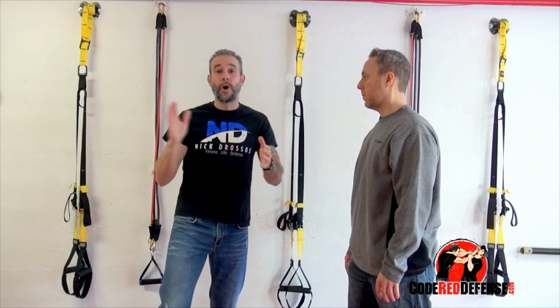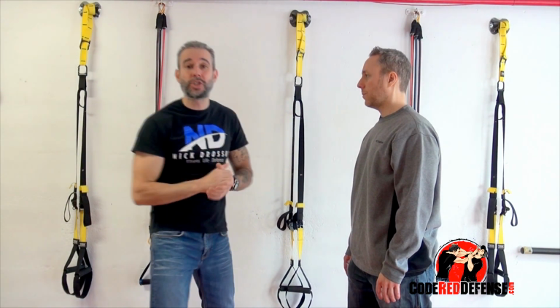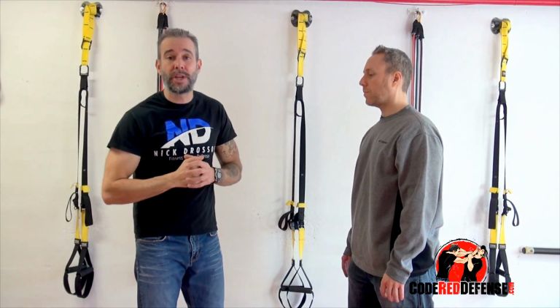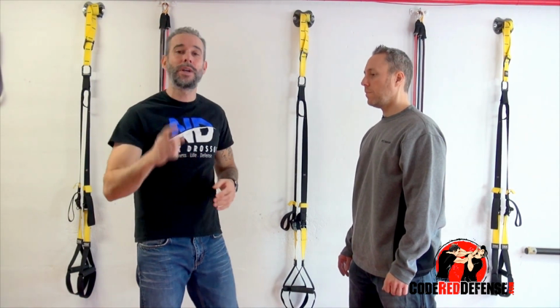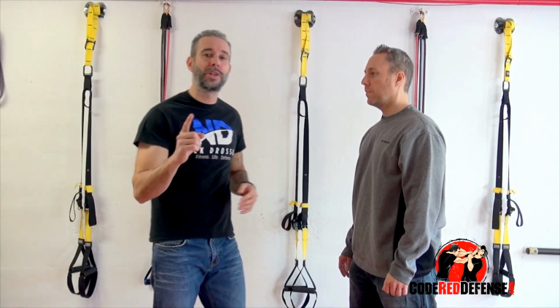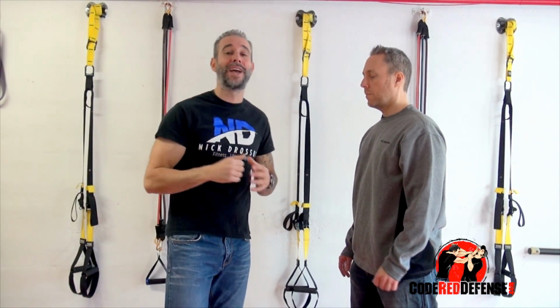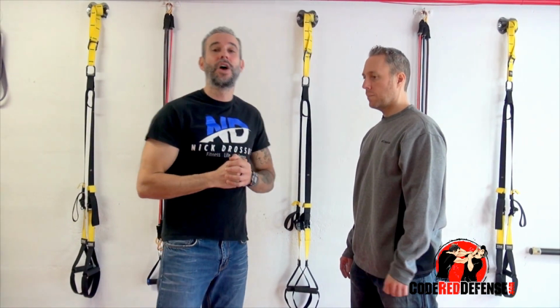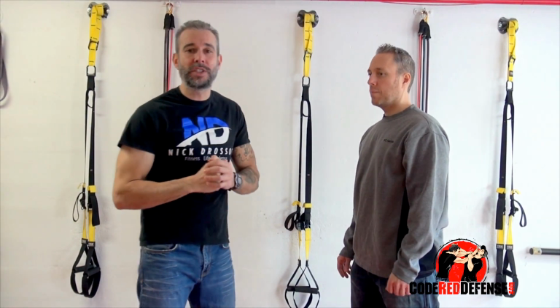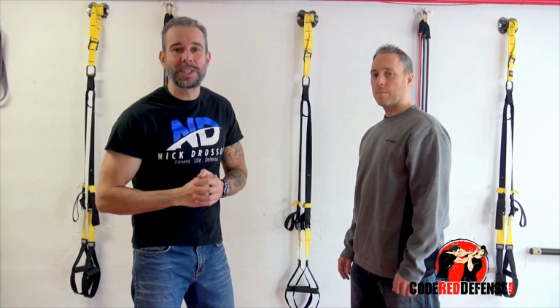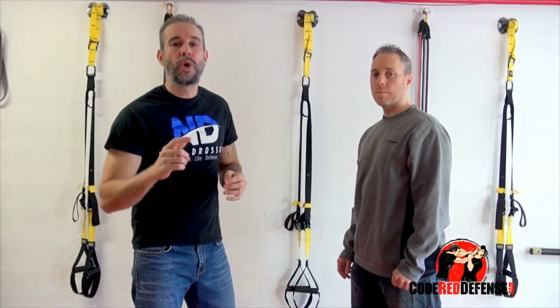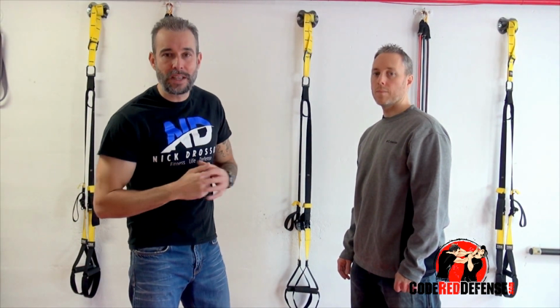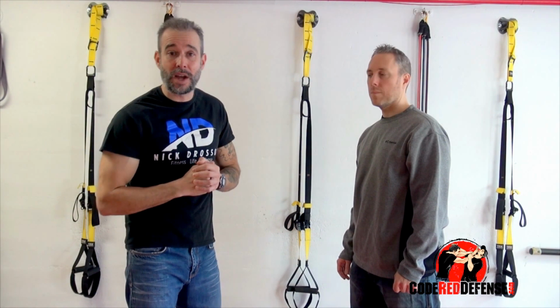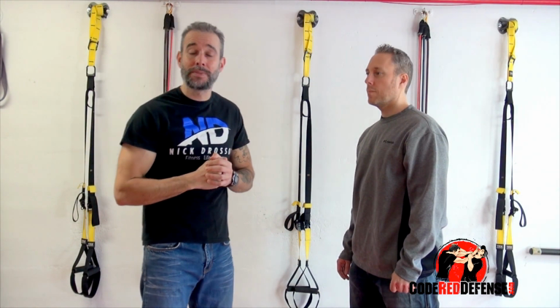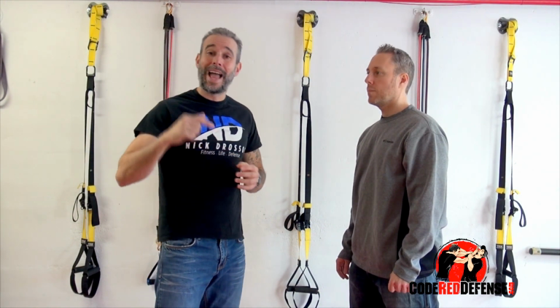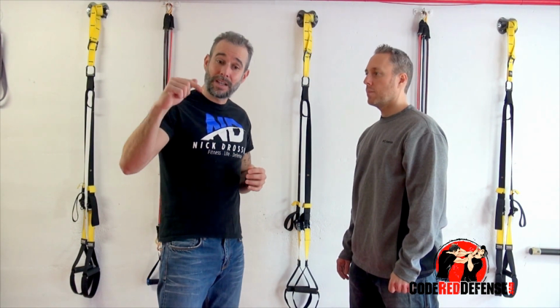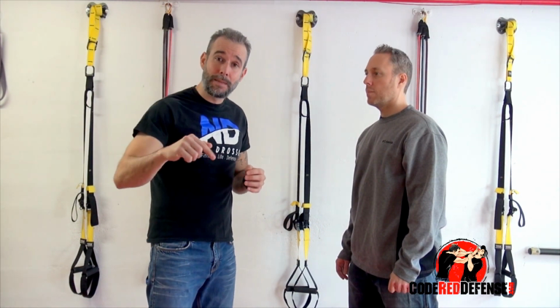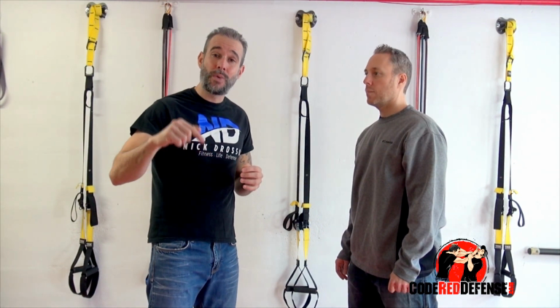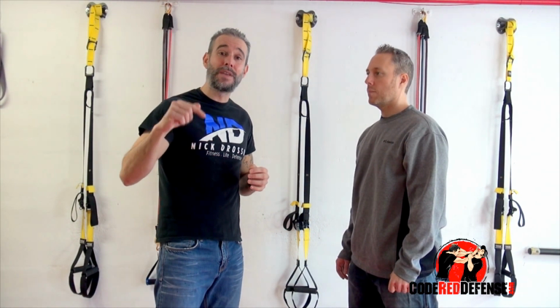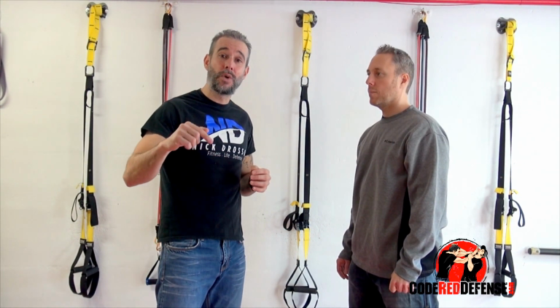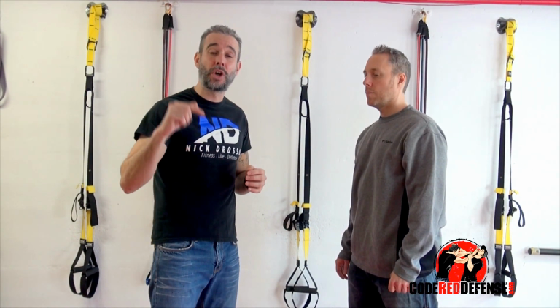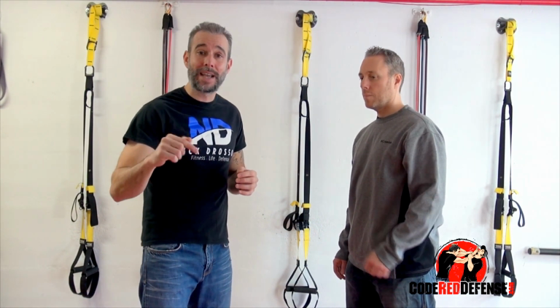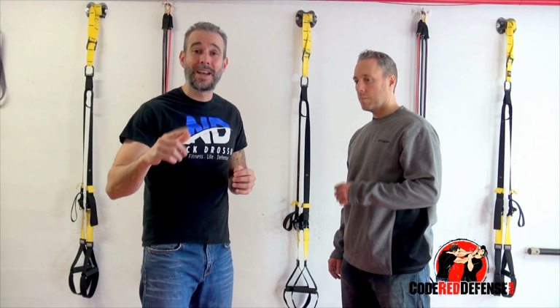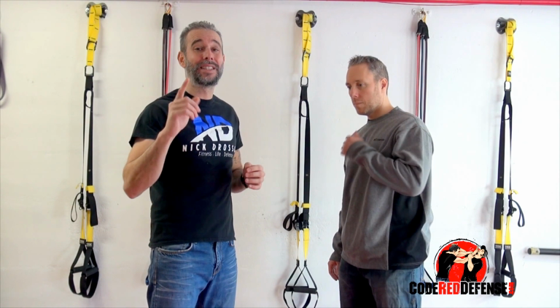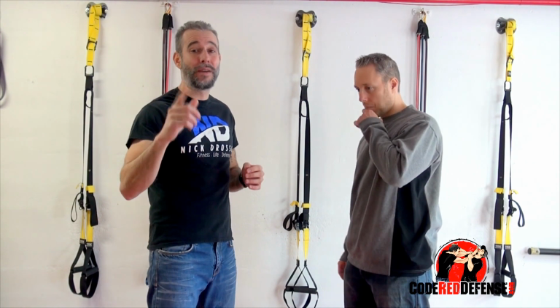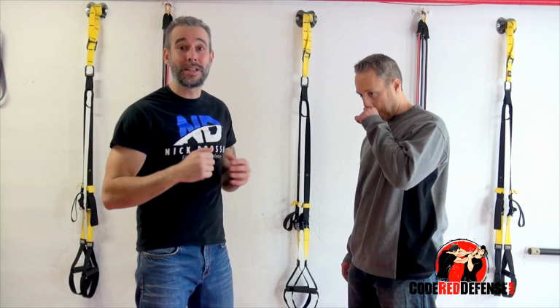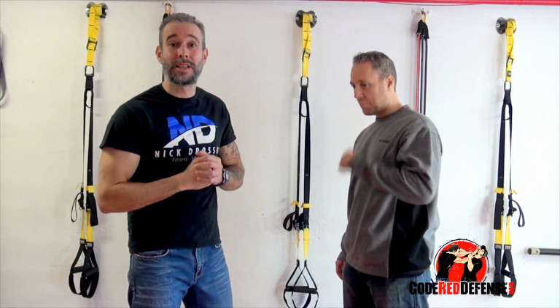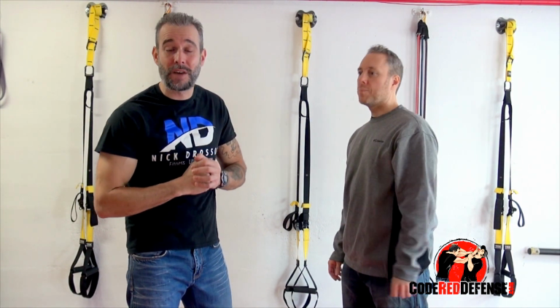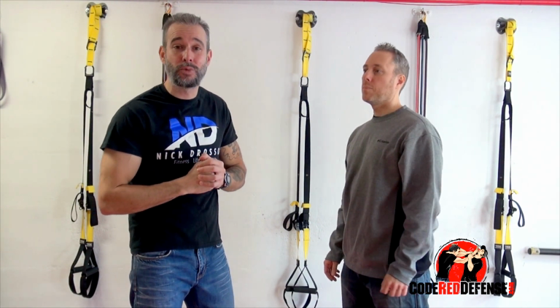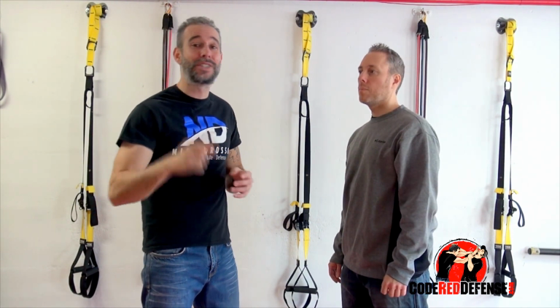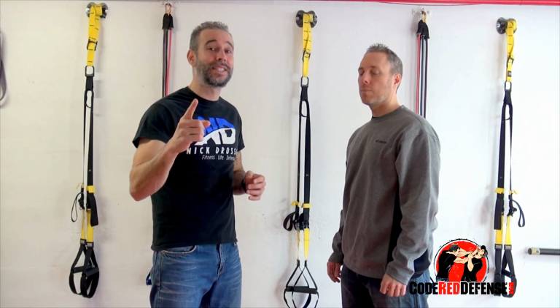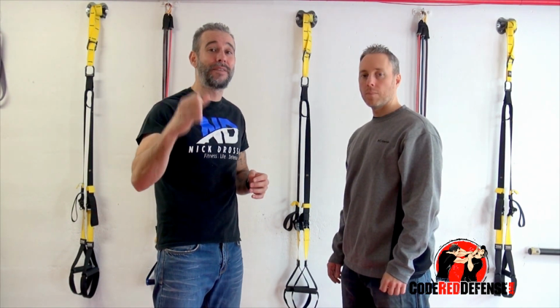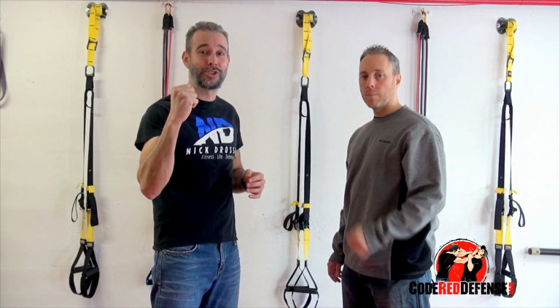I hope you guys enjoyed the video. If you want to learn more self-defense, go visit our website codereddefense.com and click the link below. We have a video on common attacks that's going to teach you everything you need to keep yourself and your loved ones safe. Stay safe and stand strong.